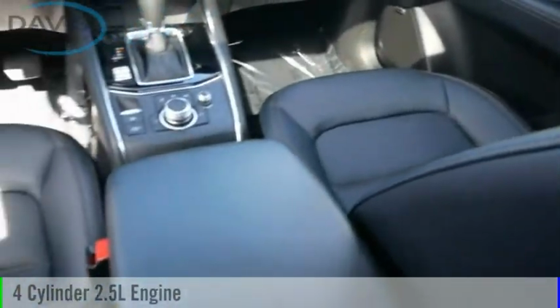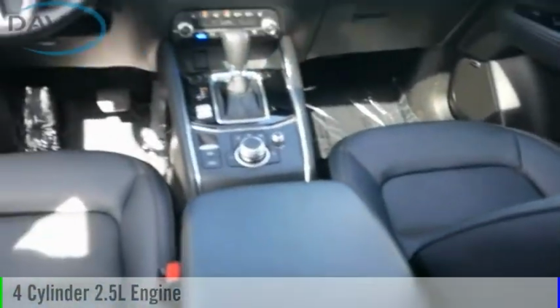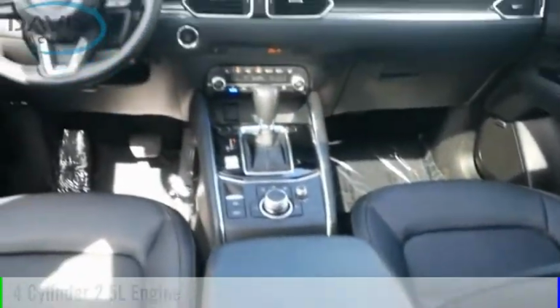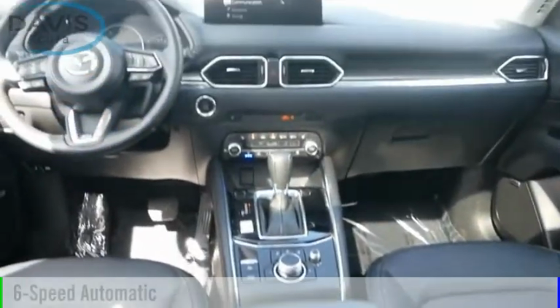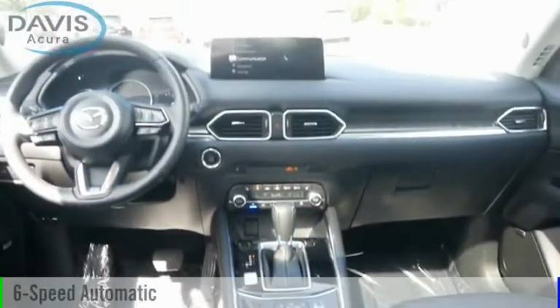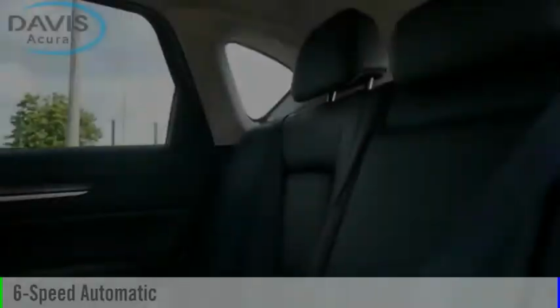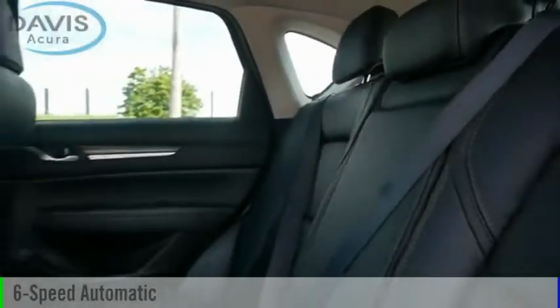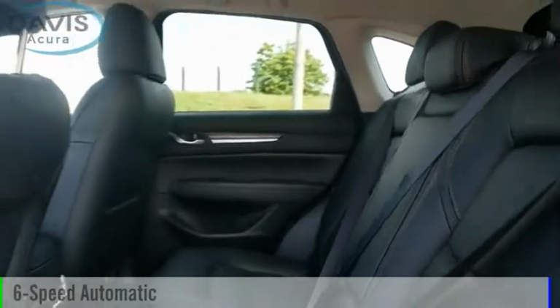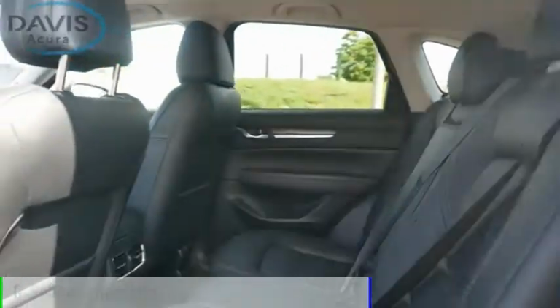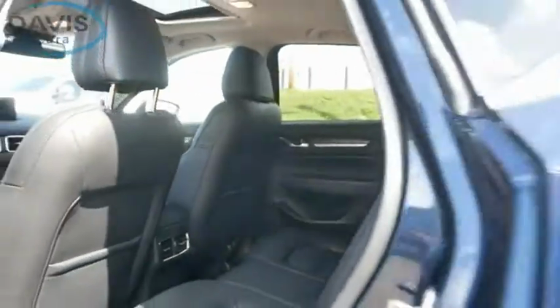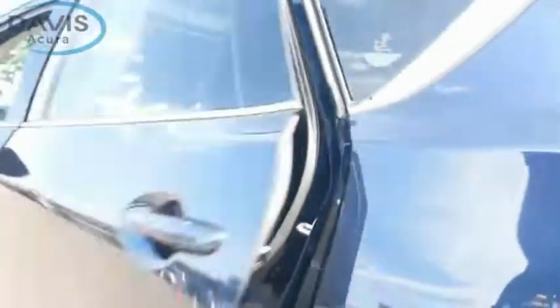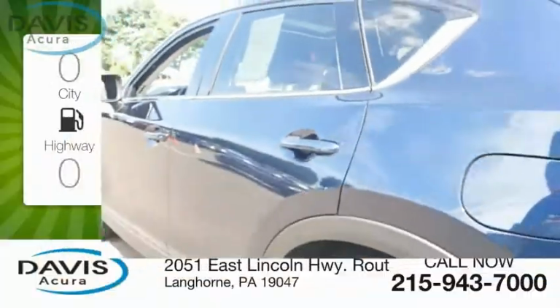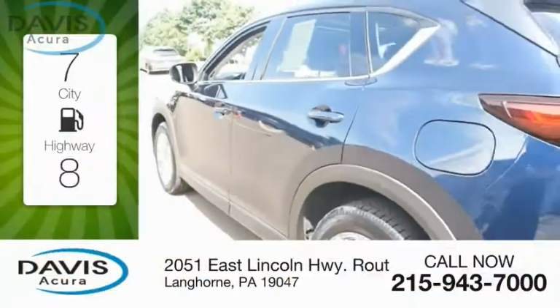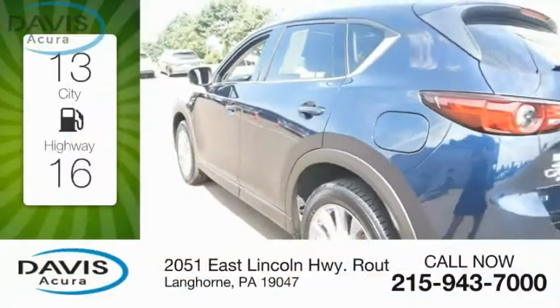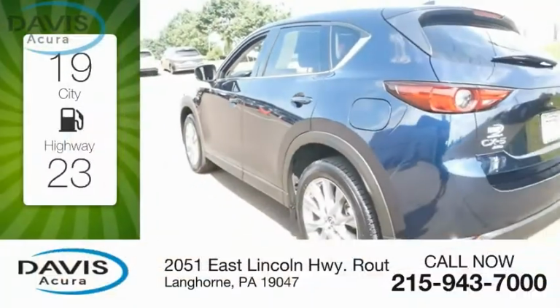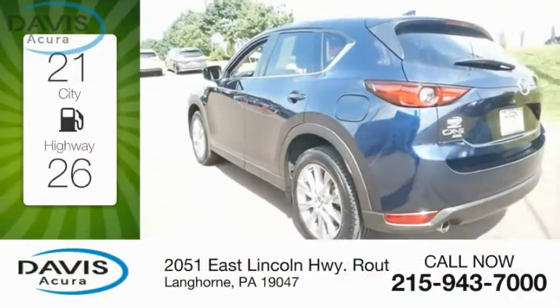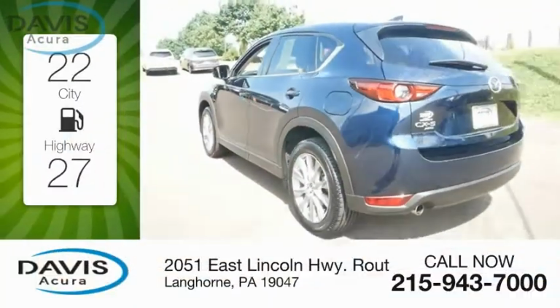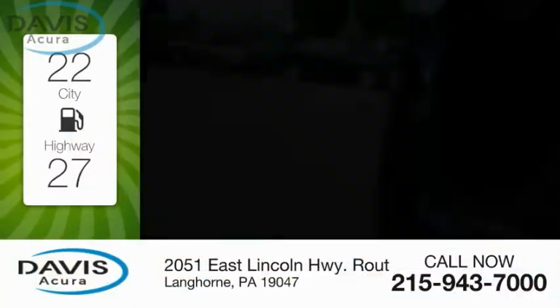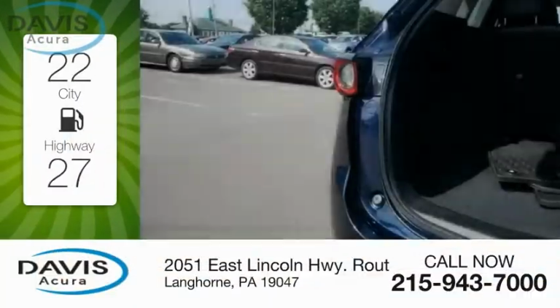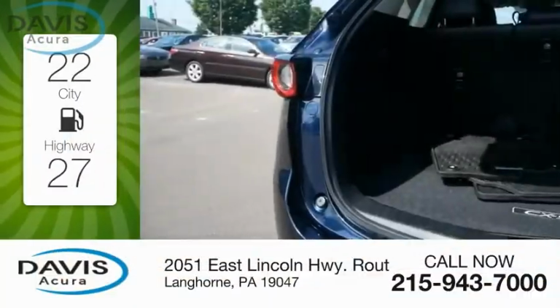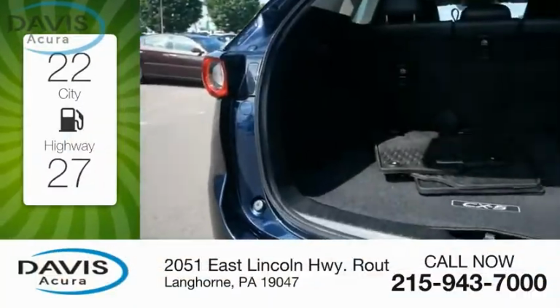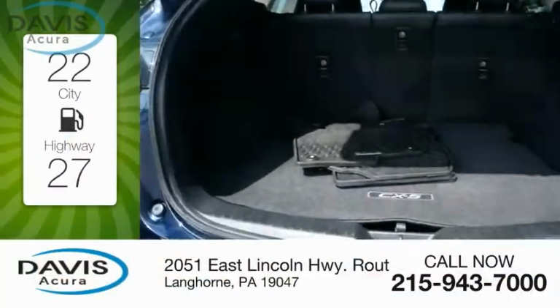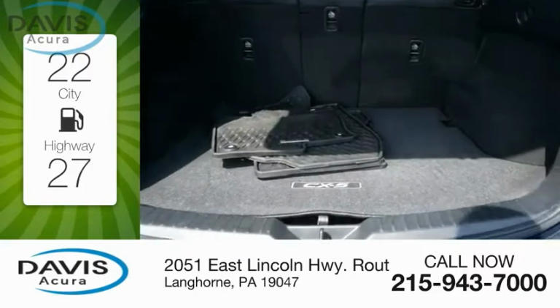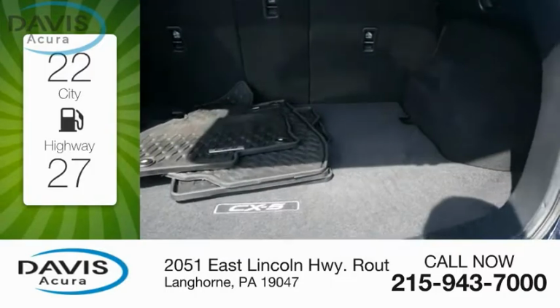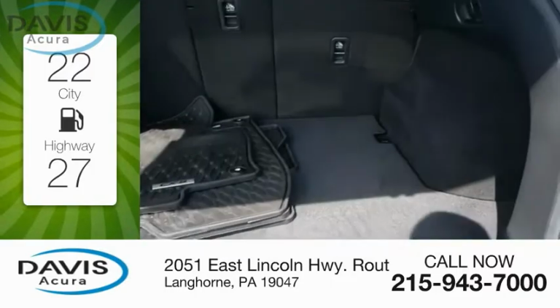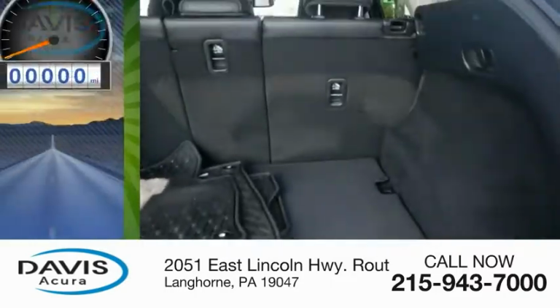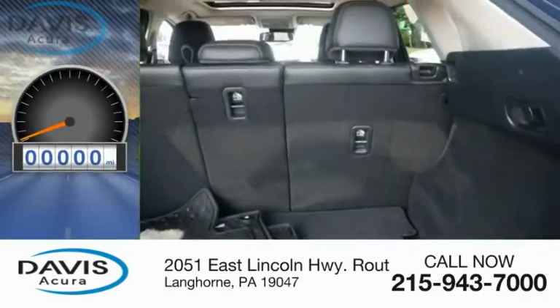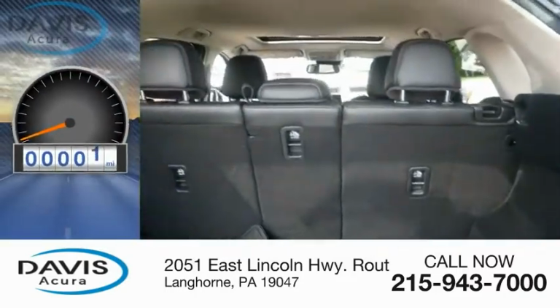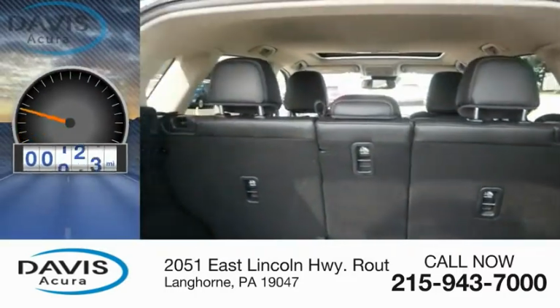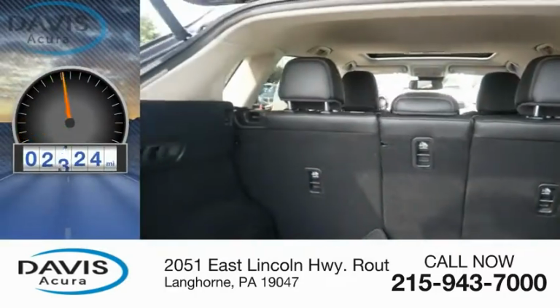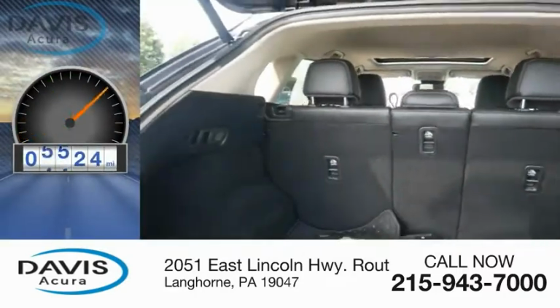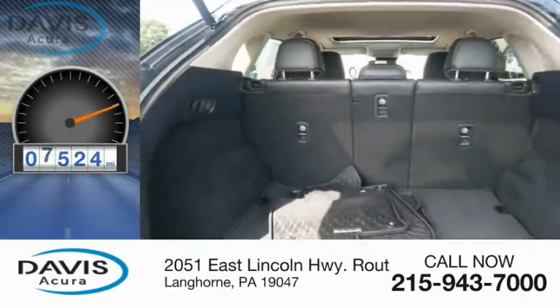It comes with a six-speed automatic transmission. Great fuel efficiency saves you money by requiring fewer trips to the gas station. This vehicle has less than 10,000 miles.